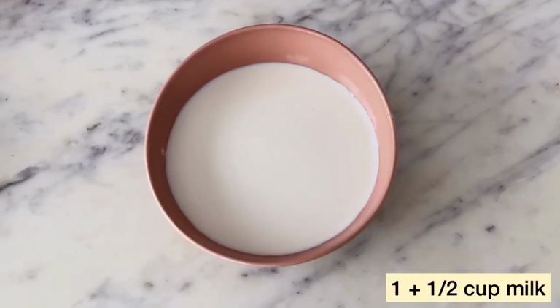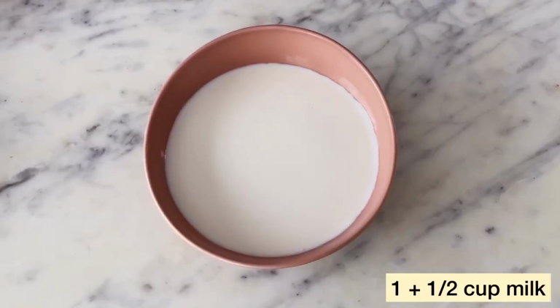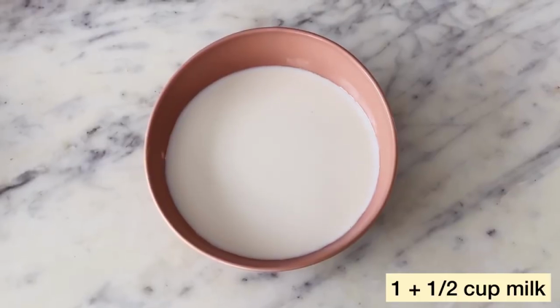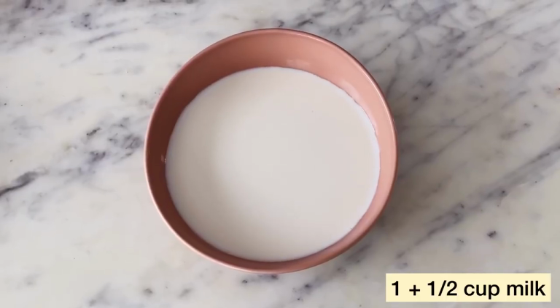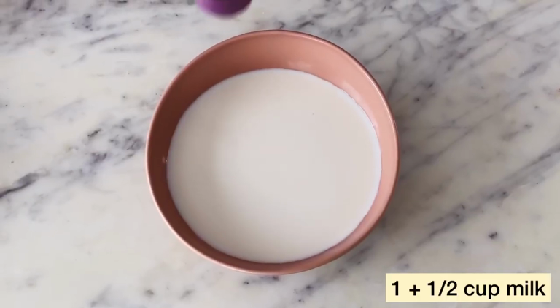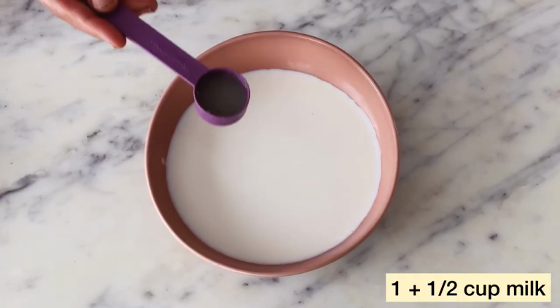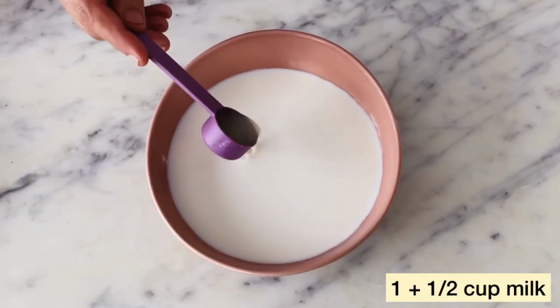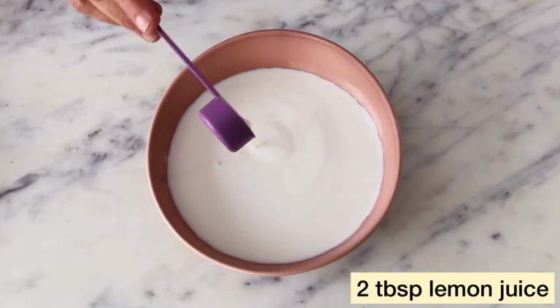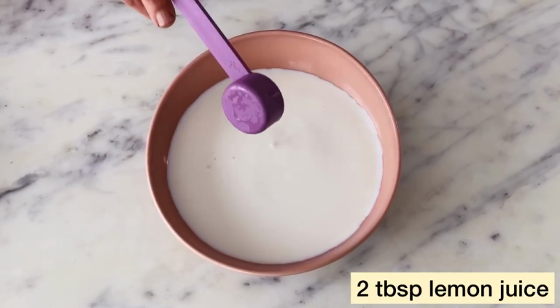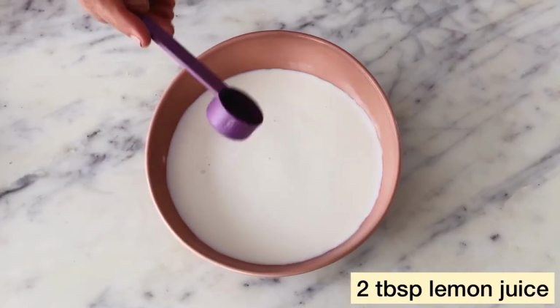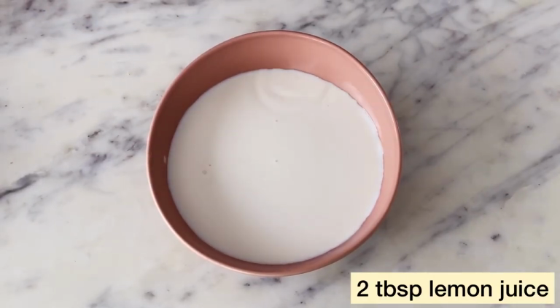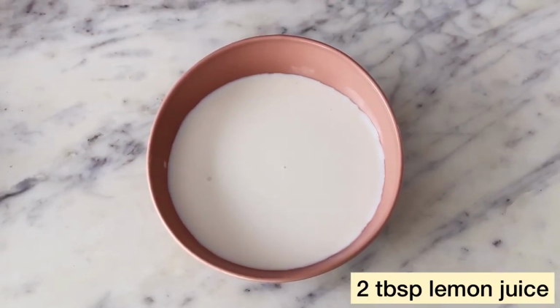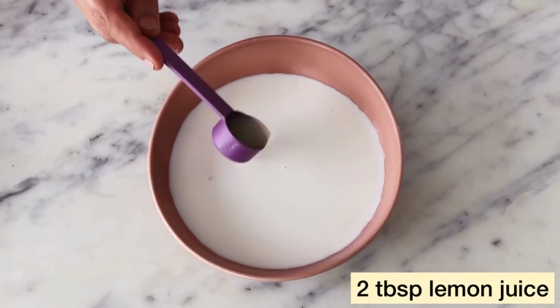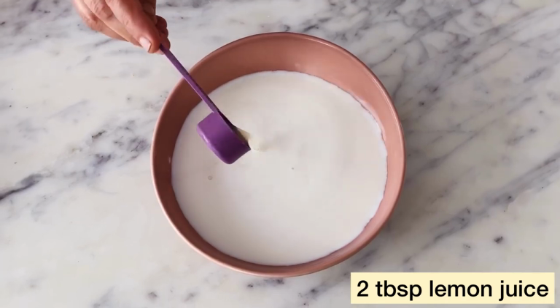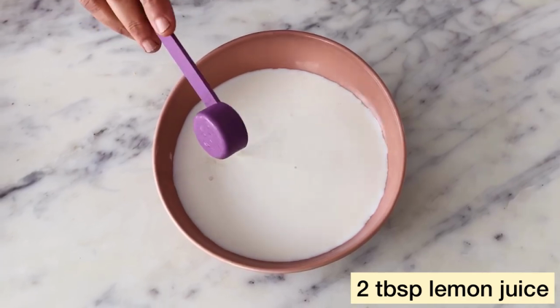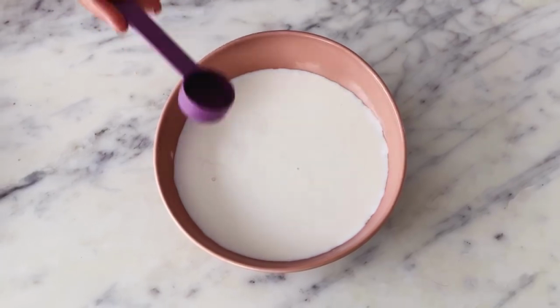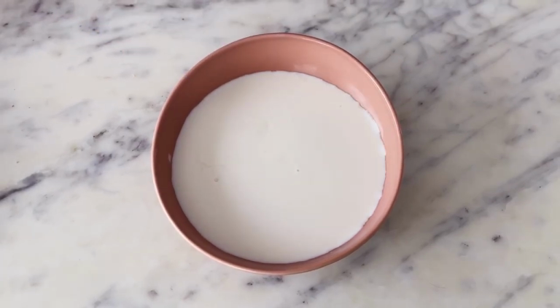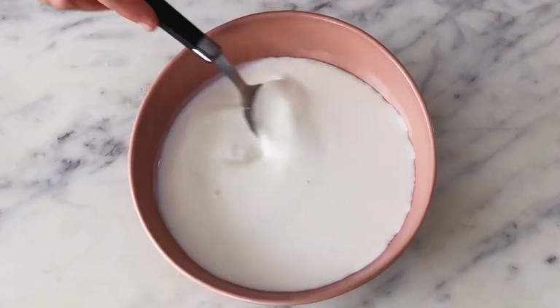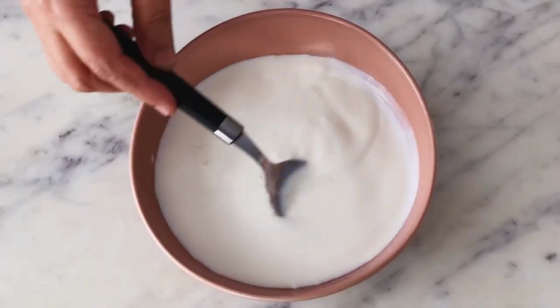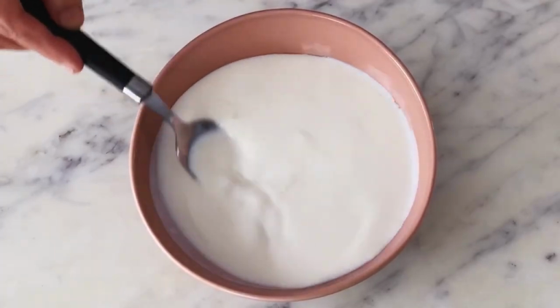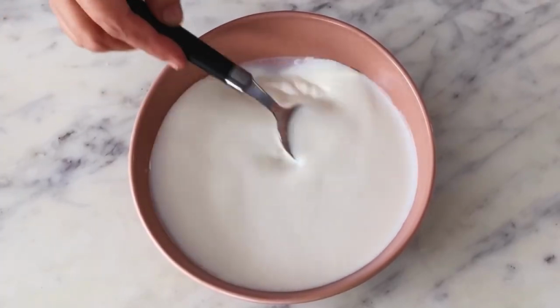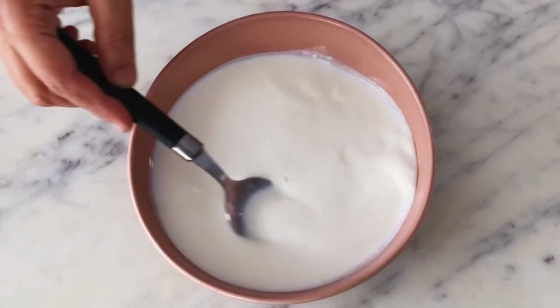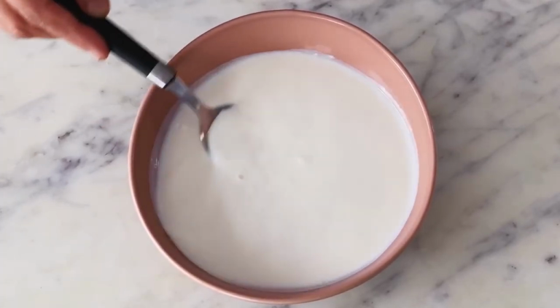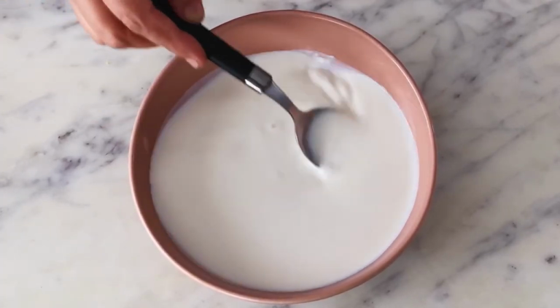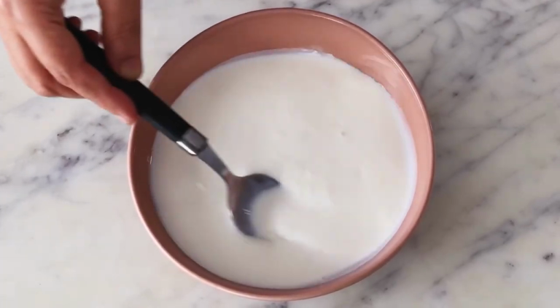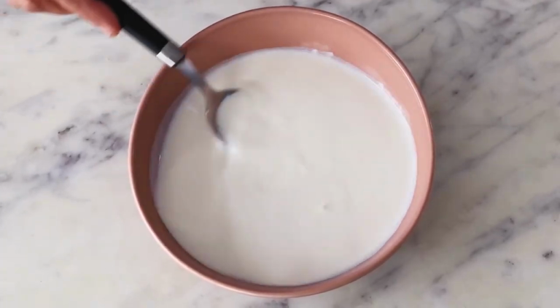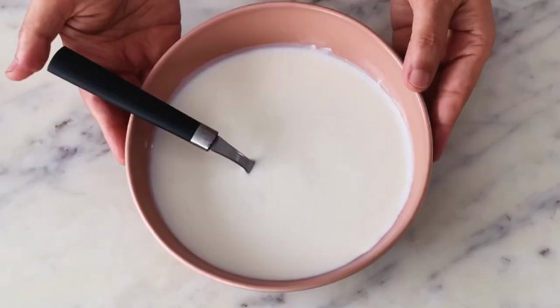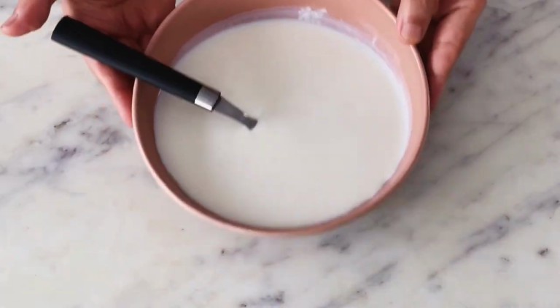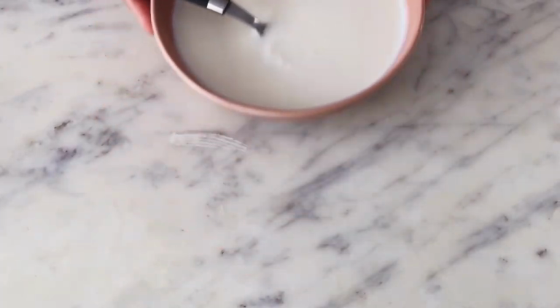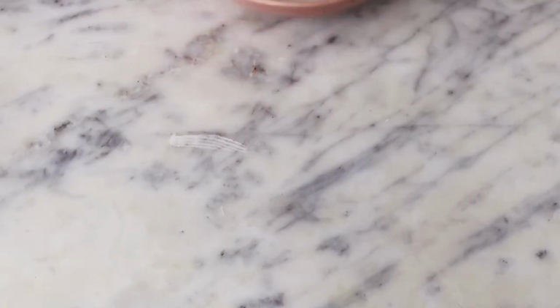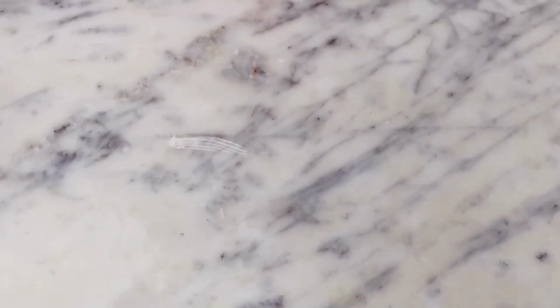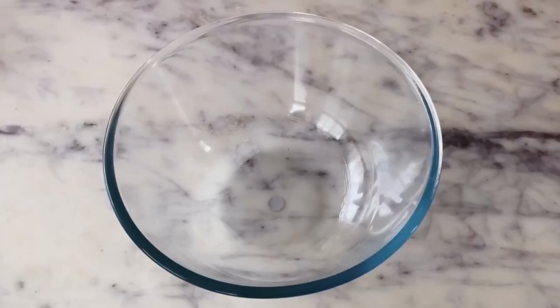Alright, so I am starting with 1.5 cups of milk and 2 tbsp of lemon juice. I'll just mix it together and let it sit on the counter for about 5-10 minutes and wait for the milk to split. Meanwhile,